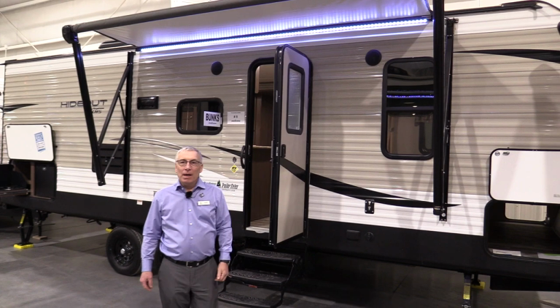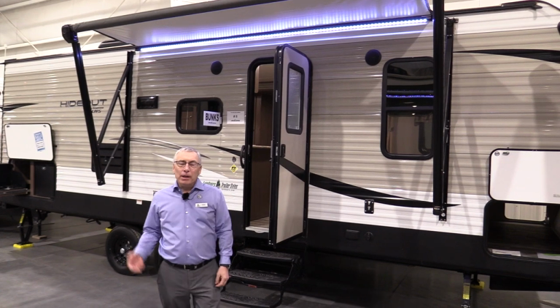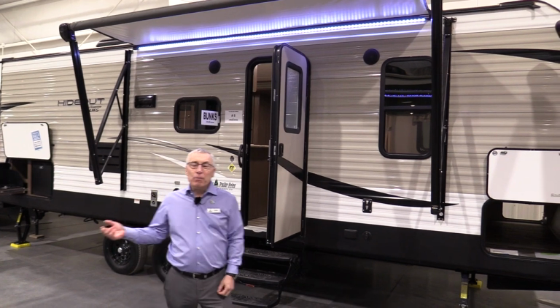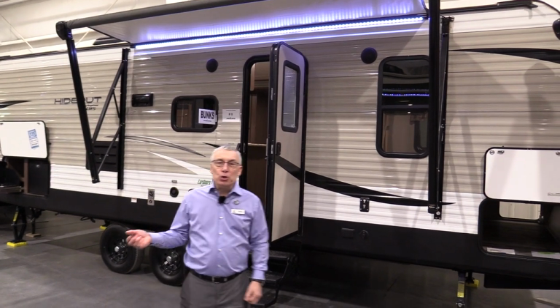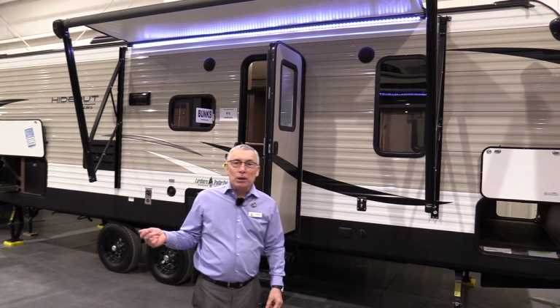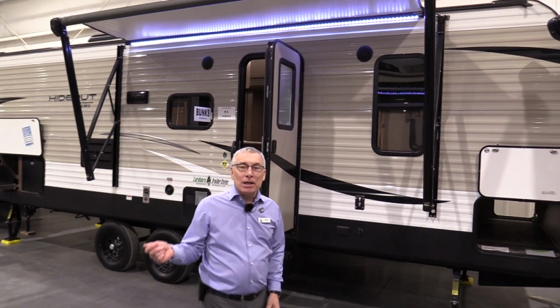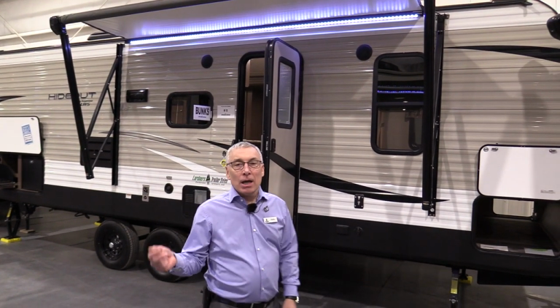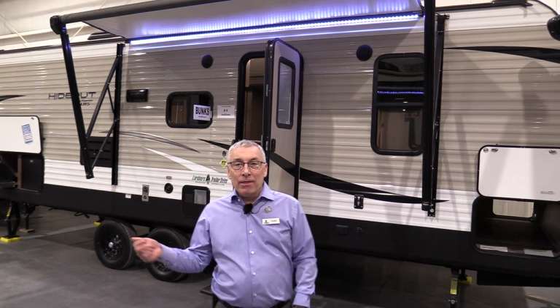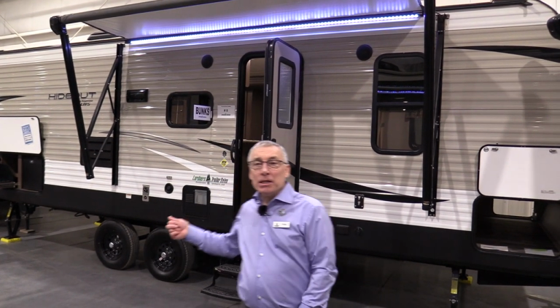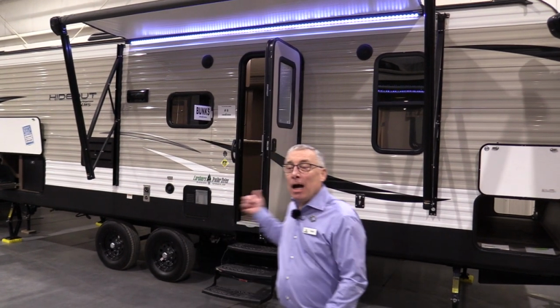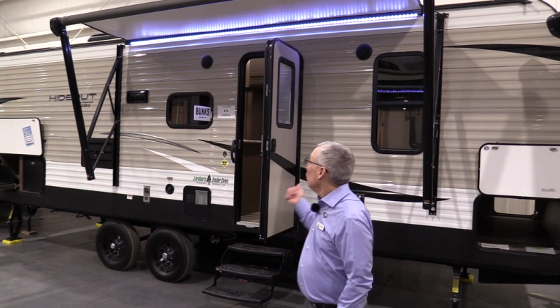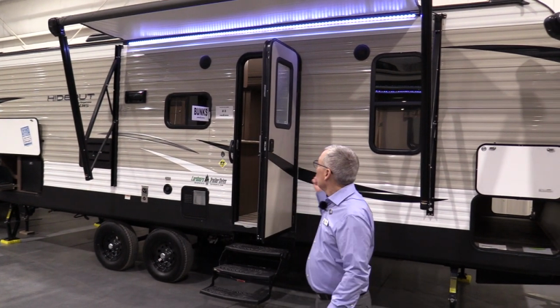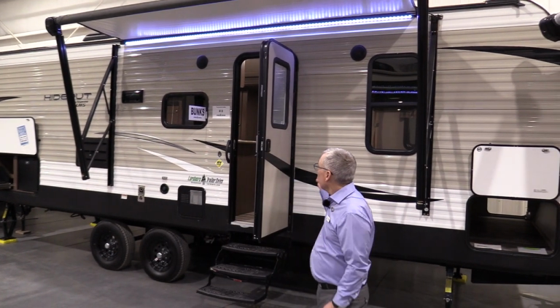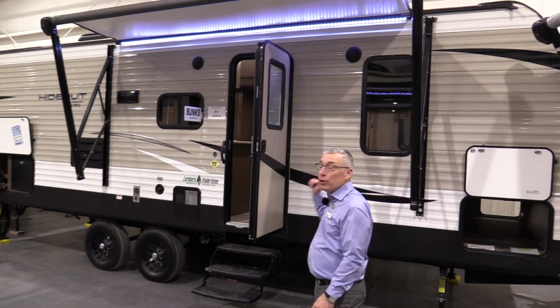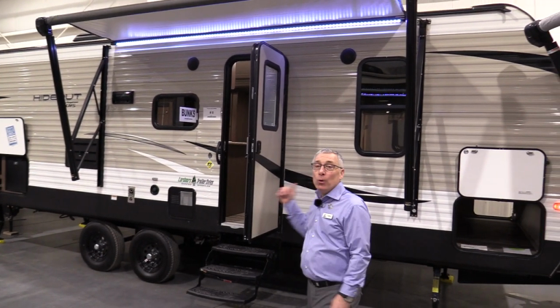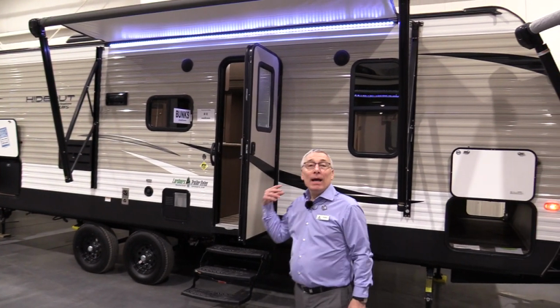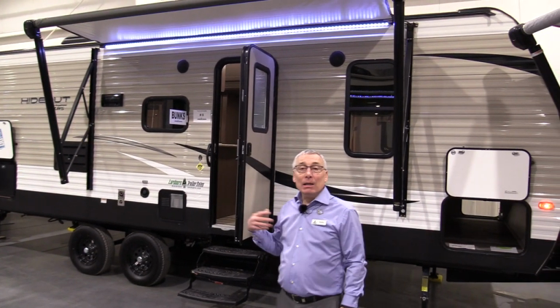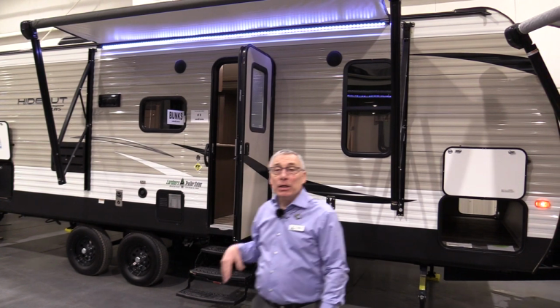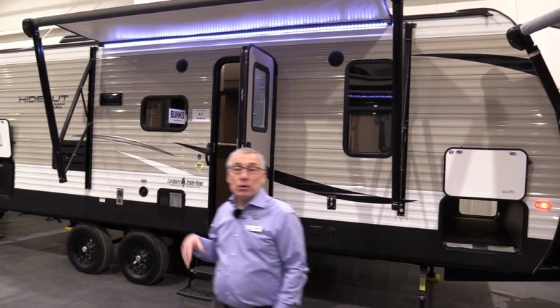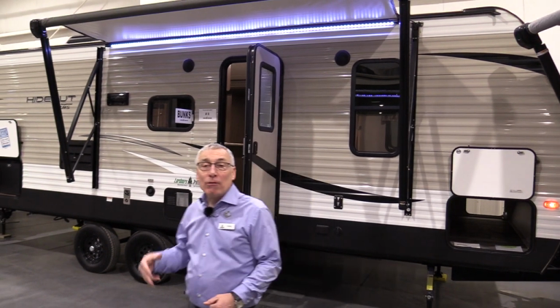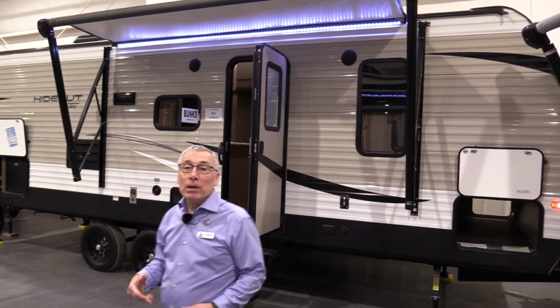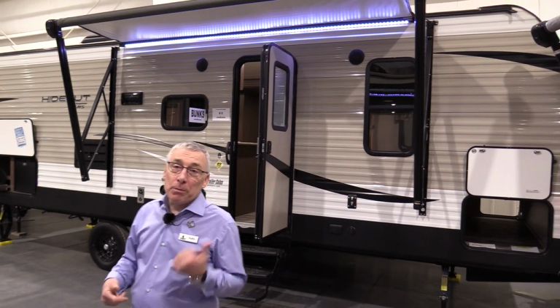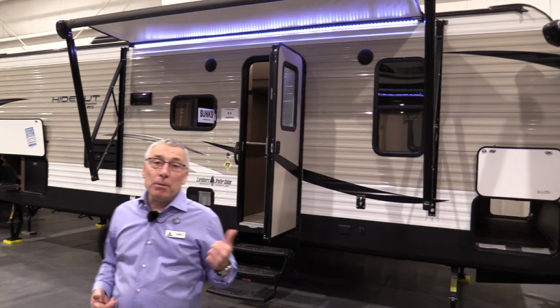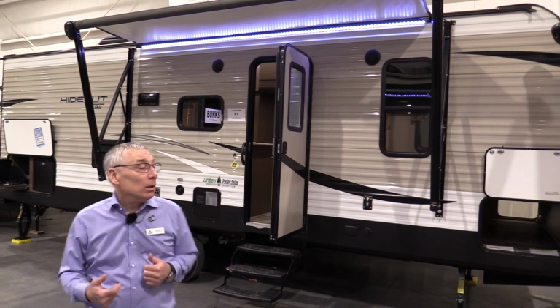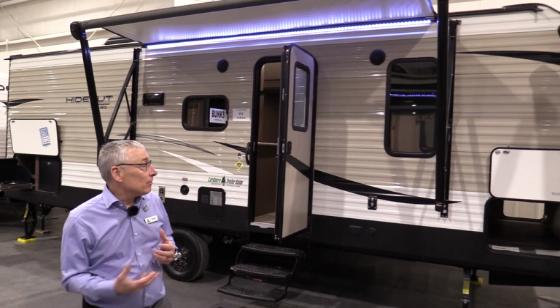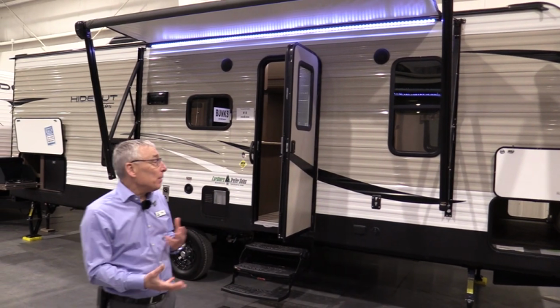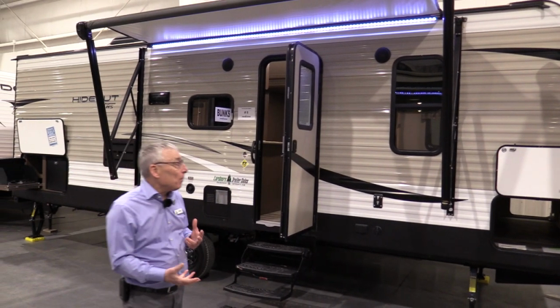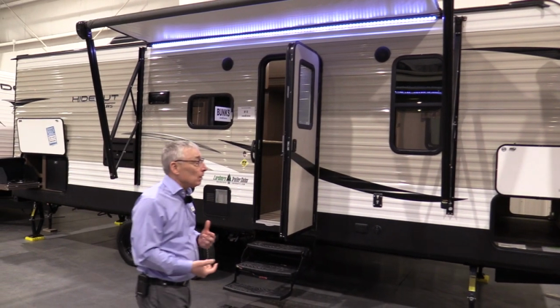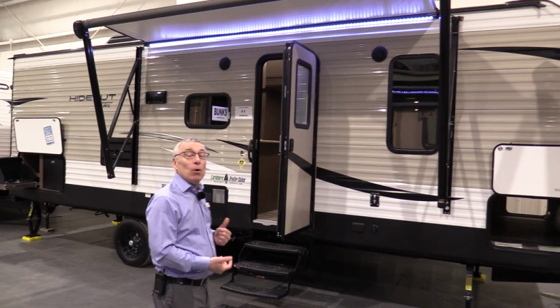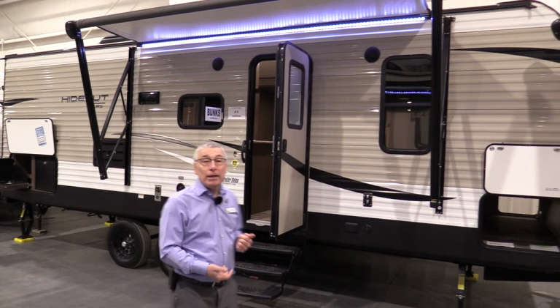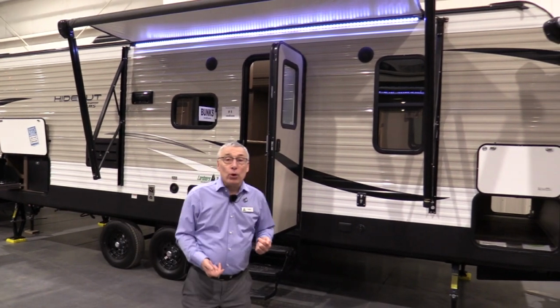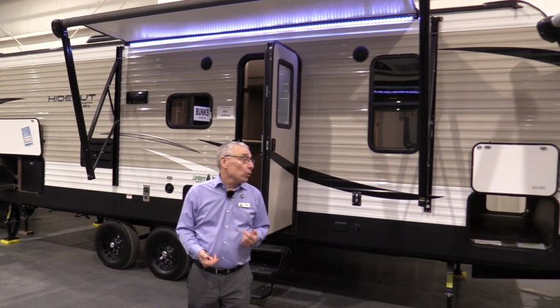Kelly here from Lardner's Trailer Sales. This is a Hideout 242 LHS travel trailer. It's a bunk model — it's very popular. We're gonna take a quick tour.